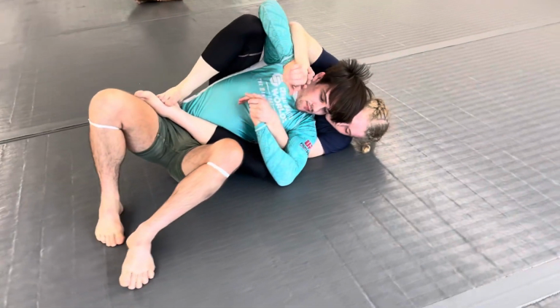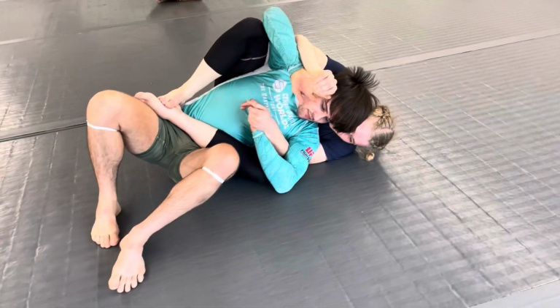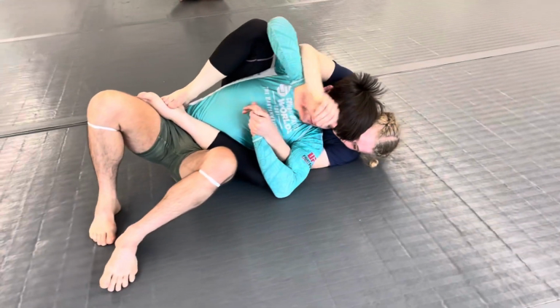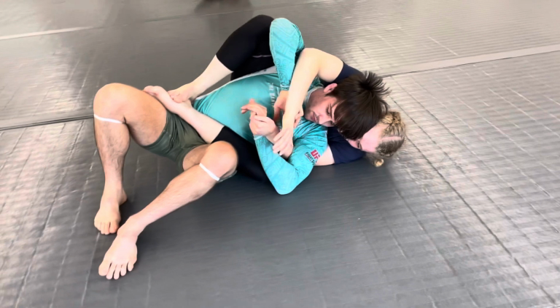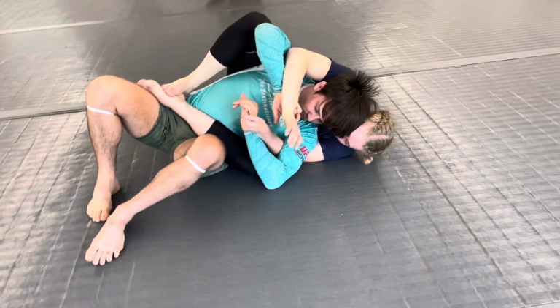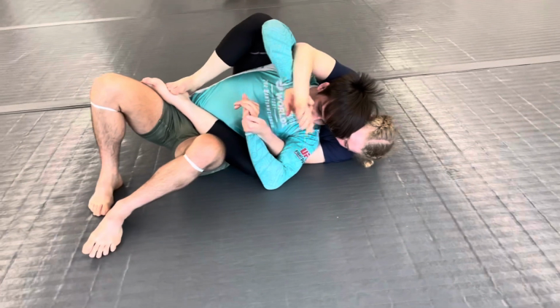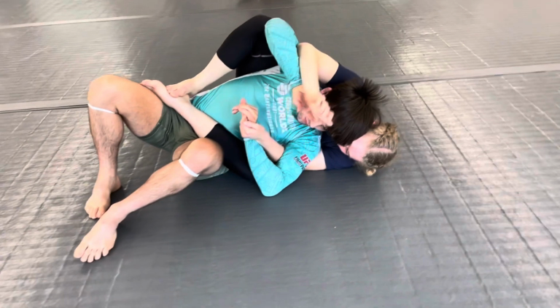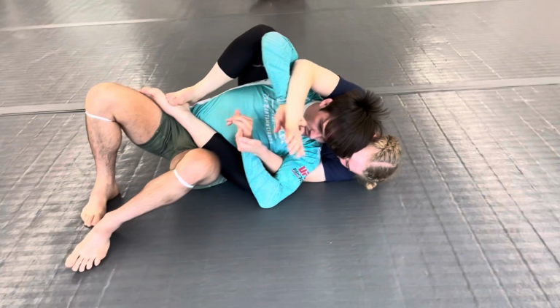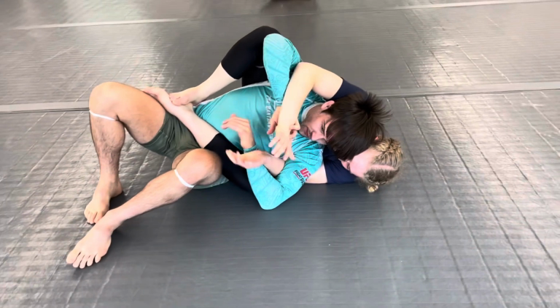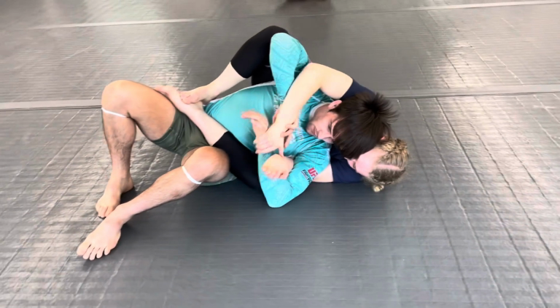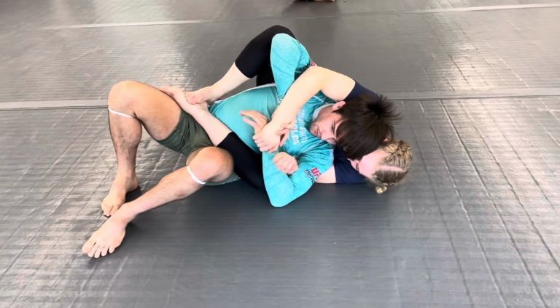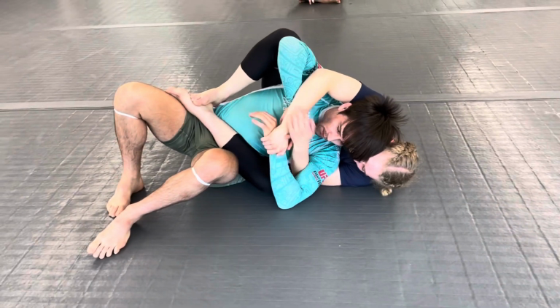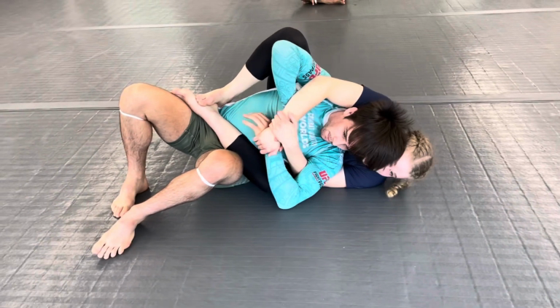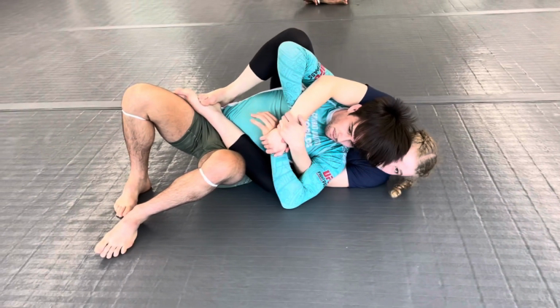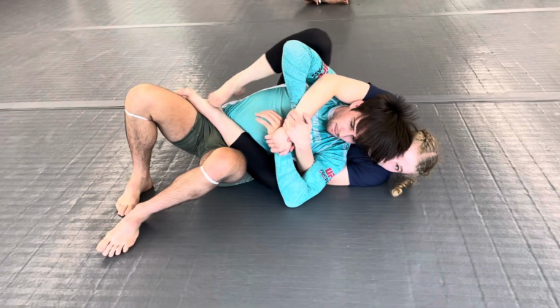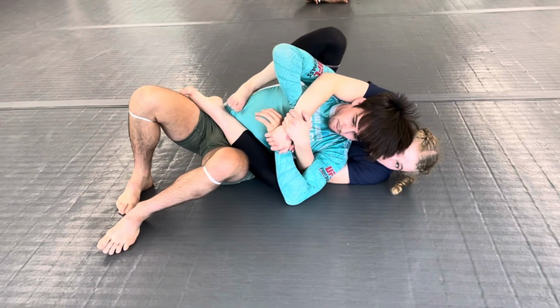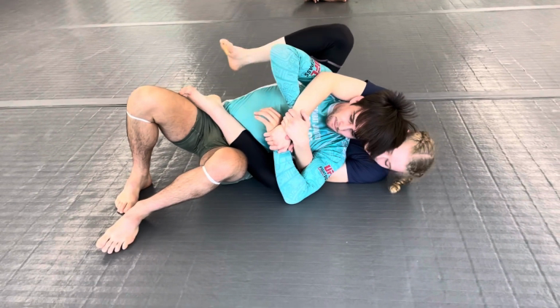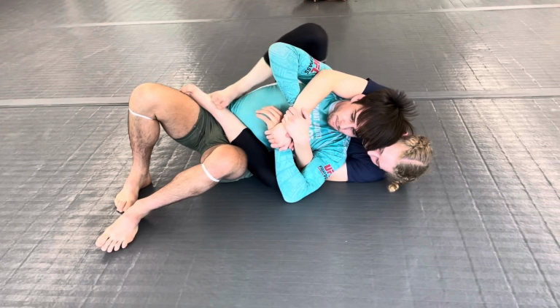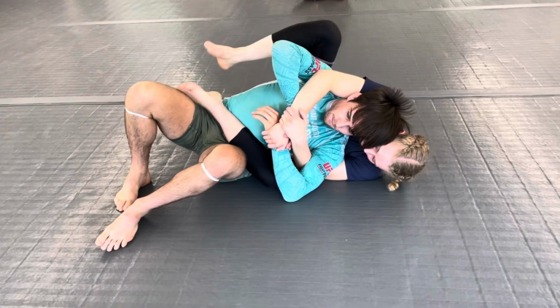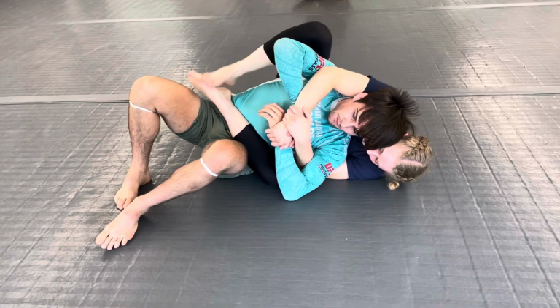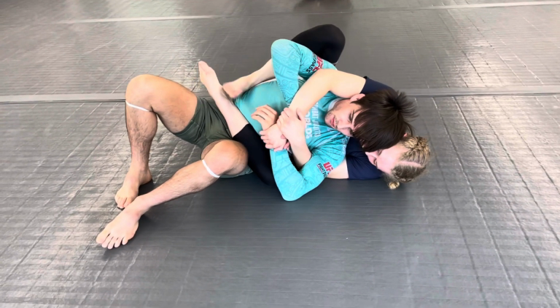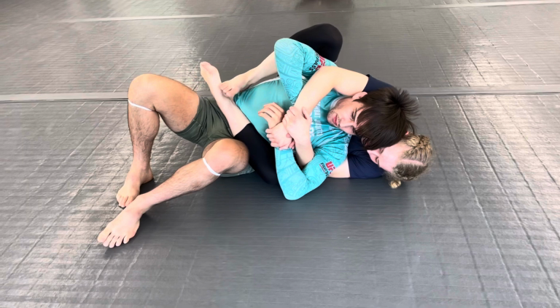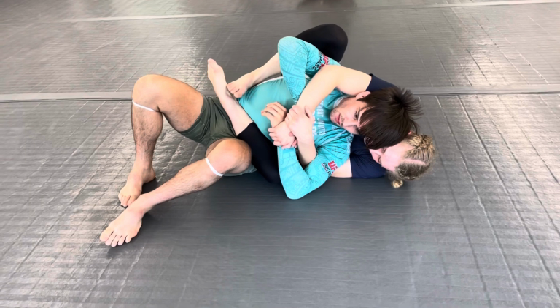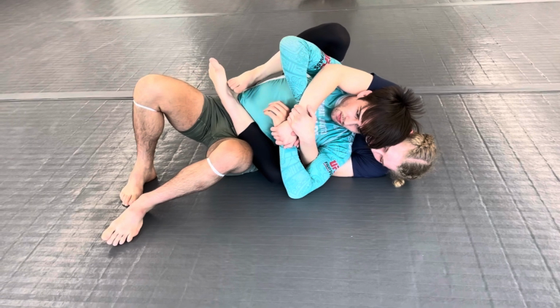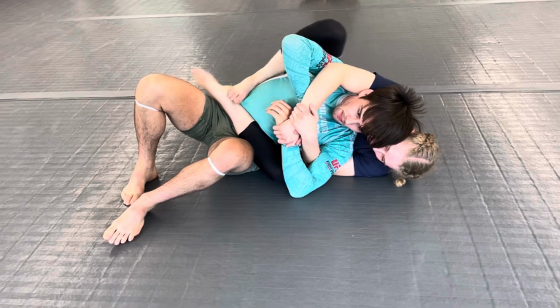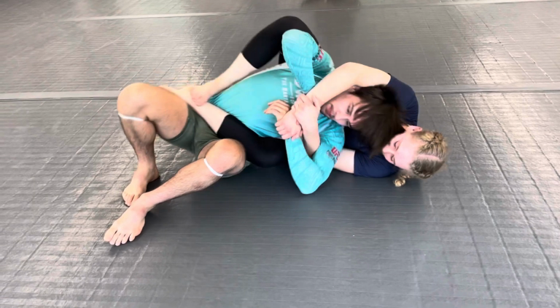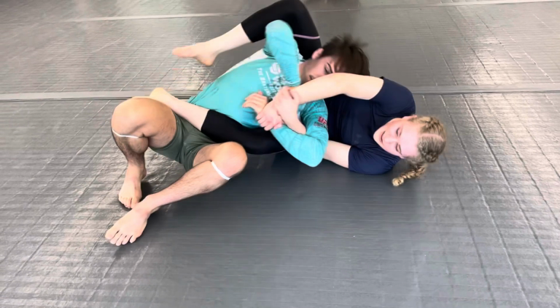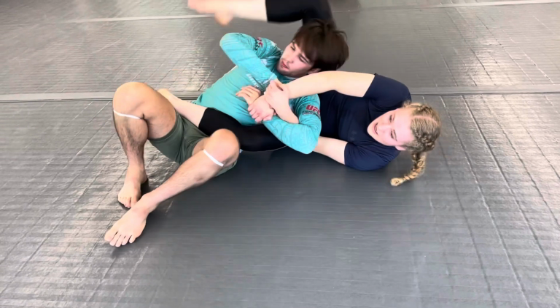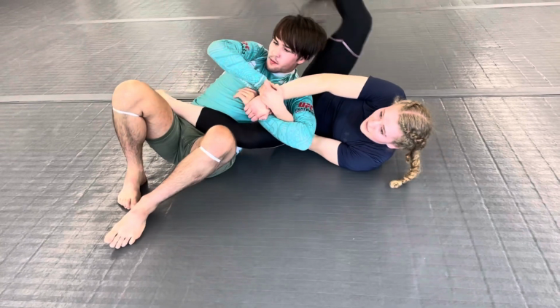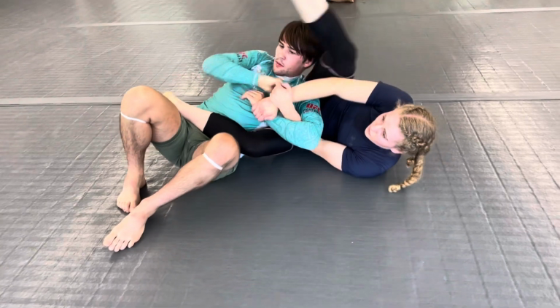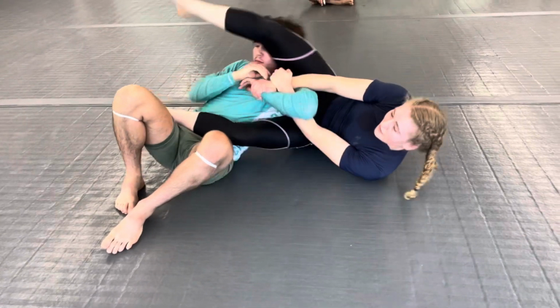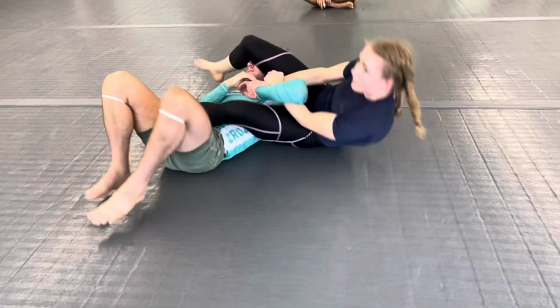From here, we're going to transition to an armbar. I like to keep my grip, shove on my own heel to create some space, and then throw my leg over.